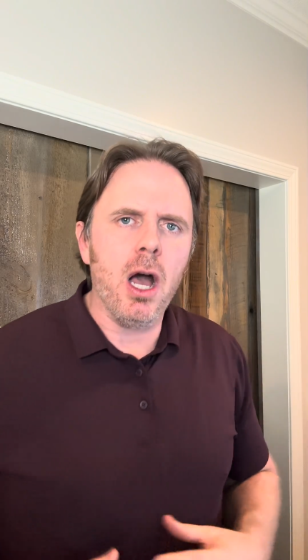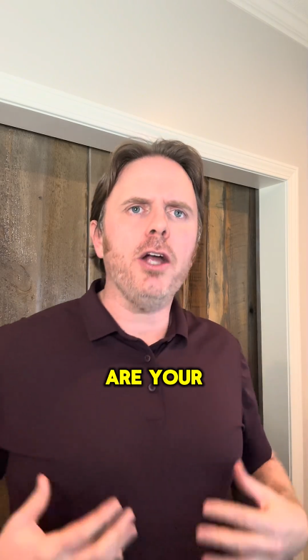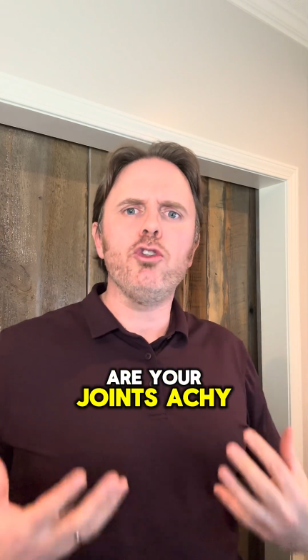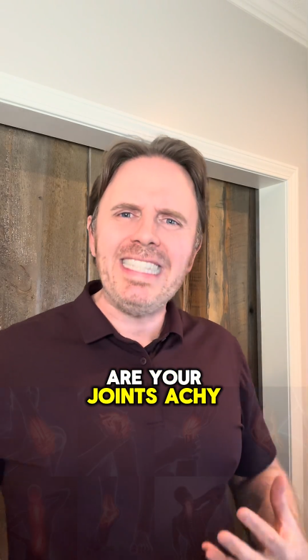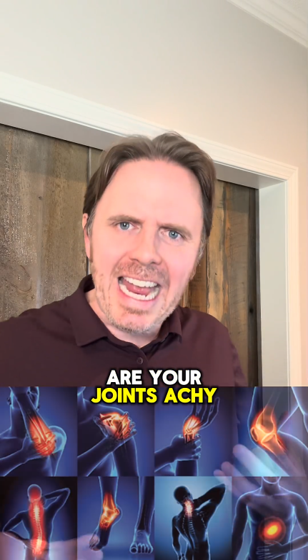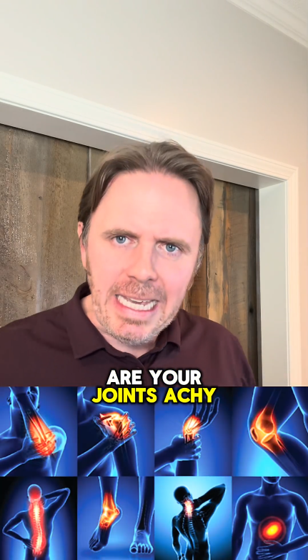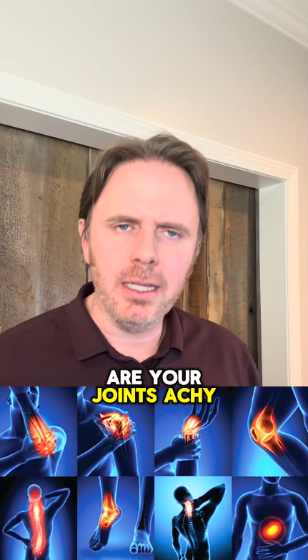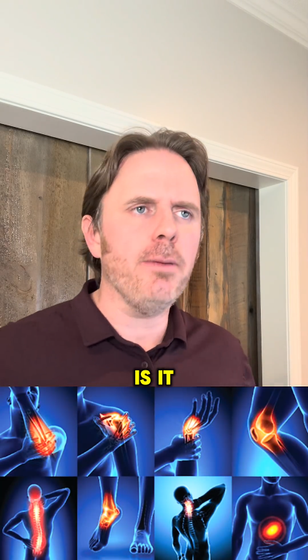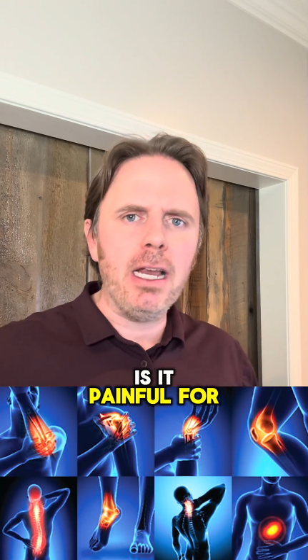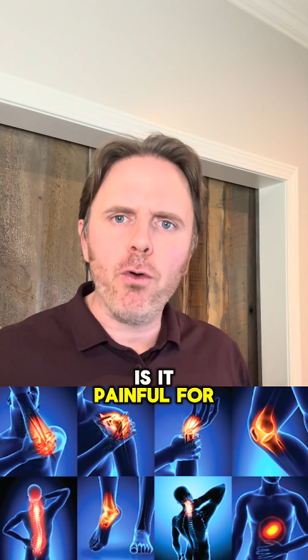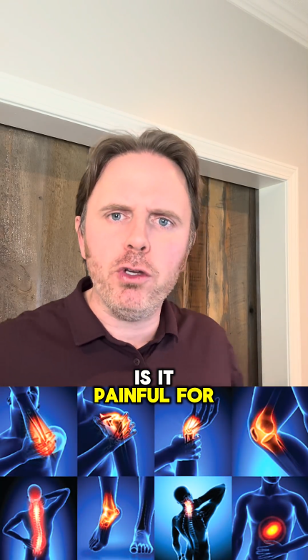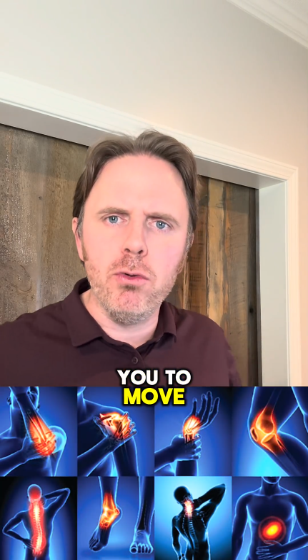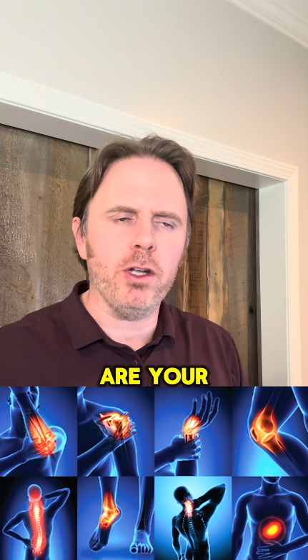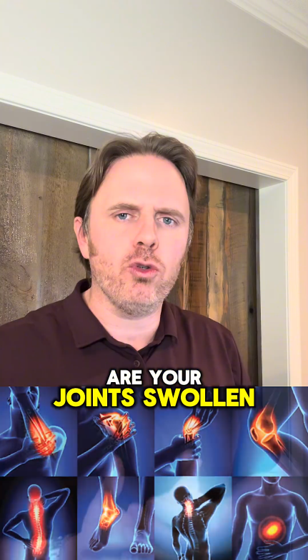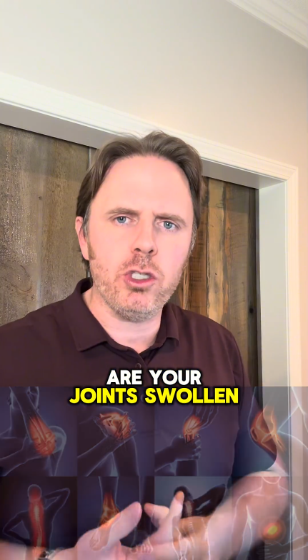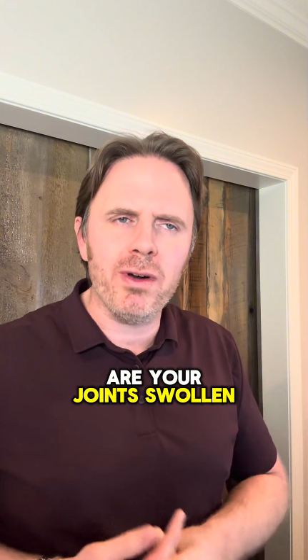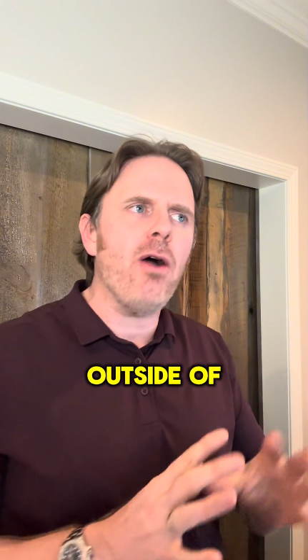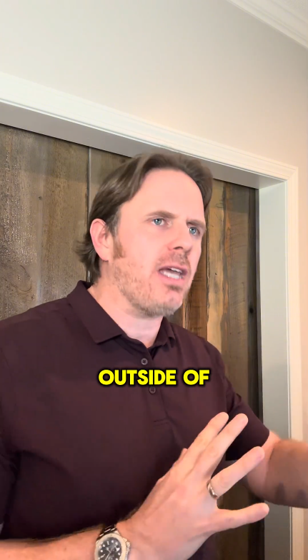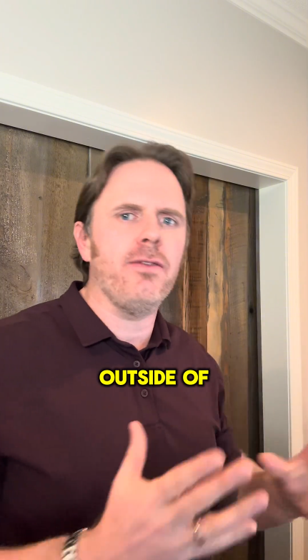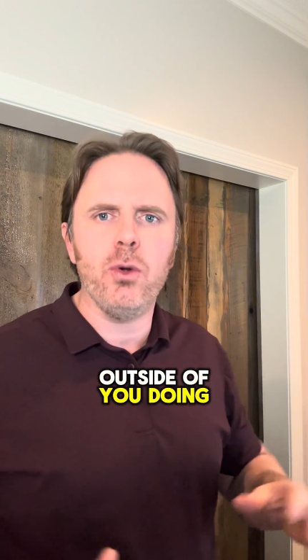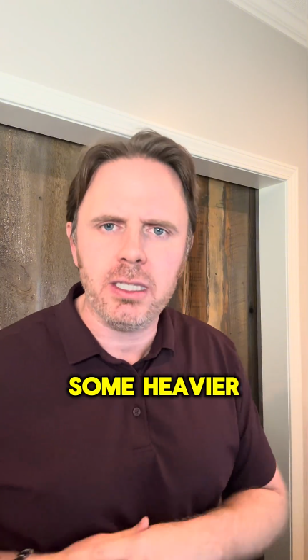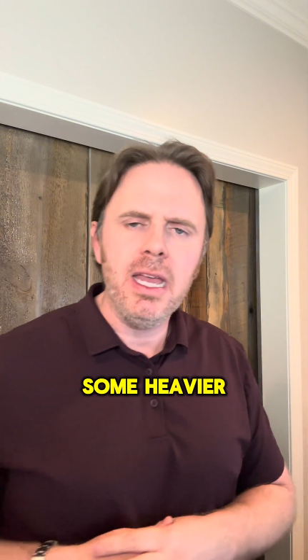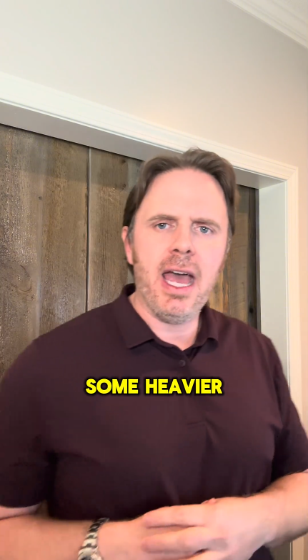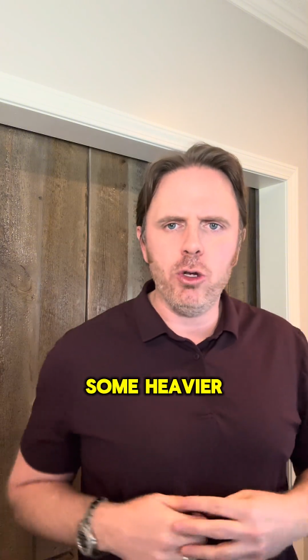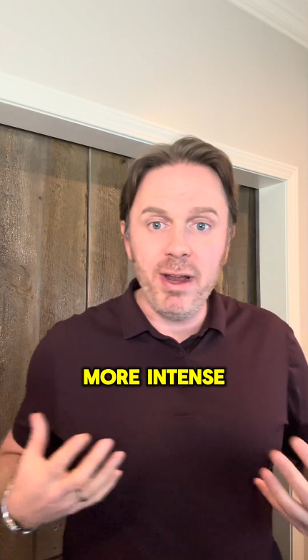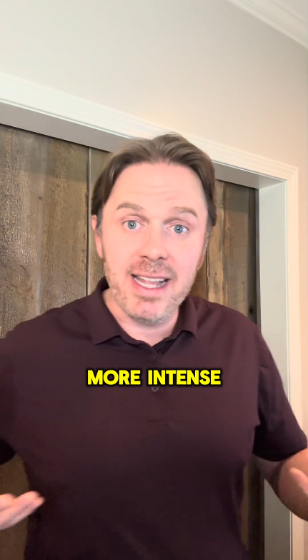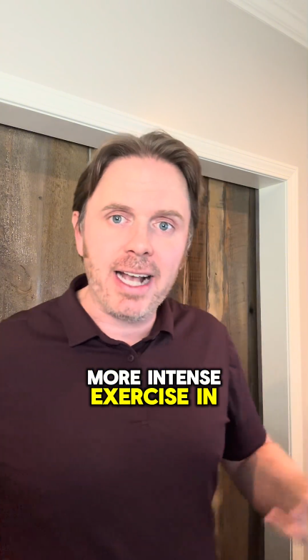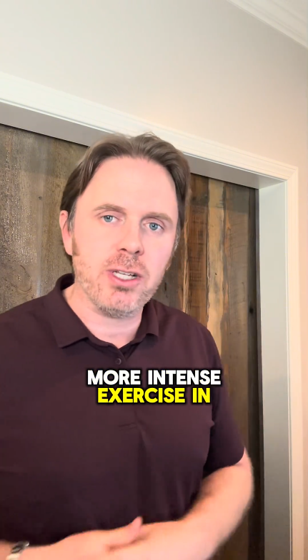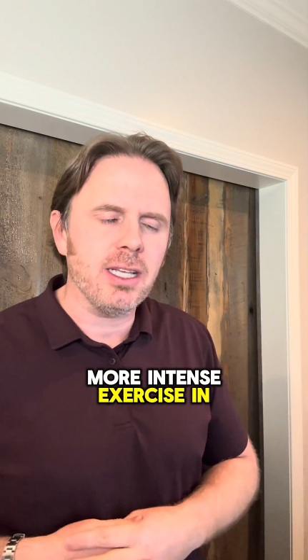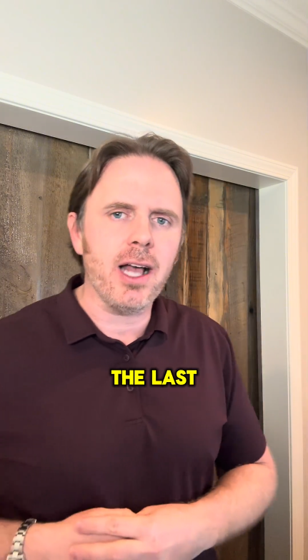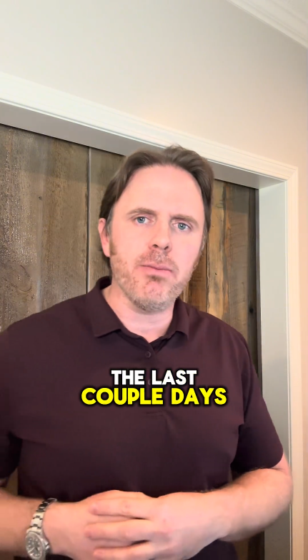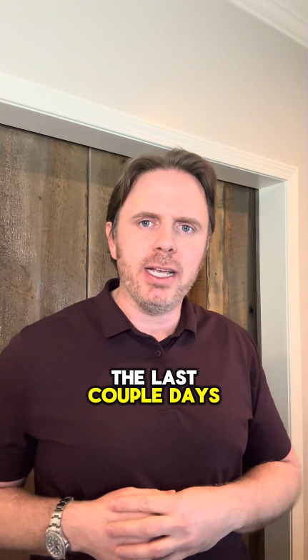Are your joints achy? Is it painful for you to move? Are your joints swollen outside of you doing some heavier, more intense exercise in the last couple of days?